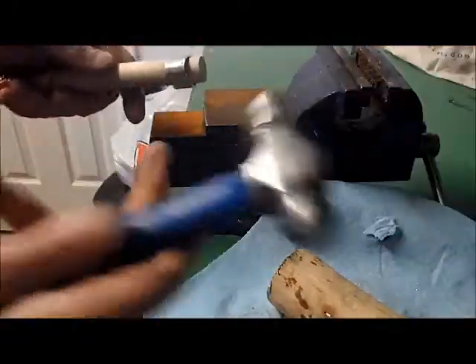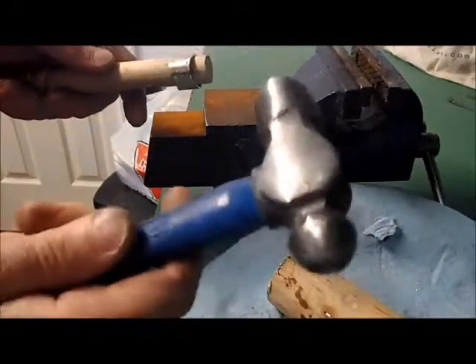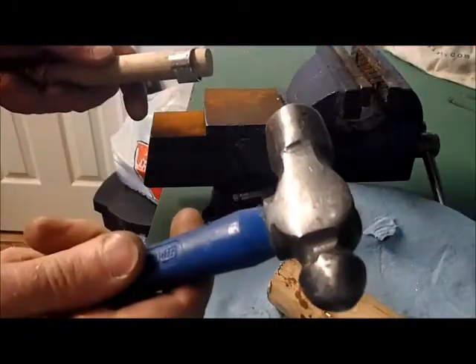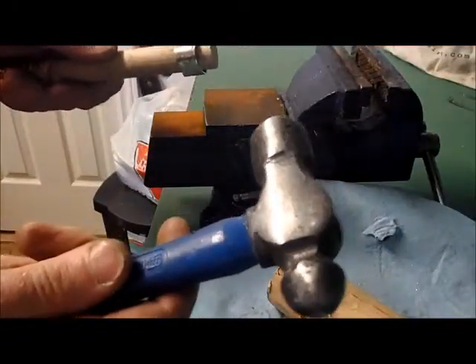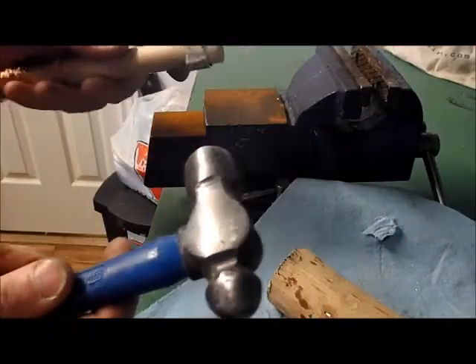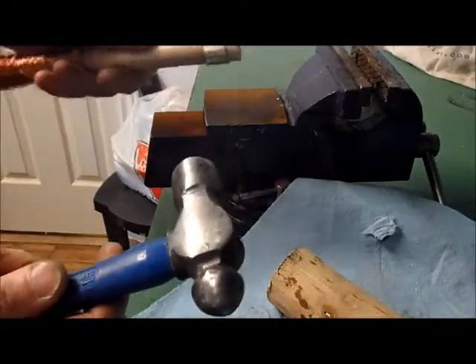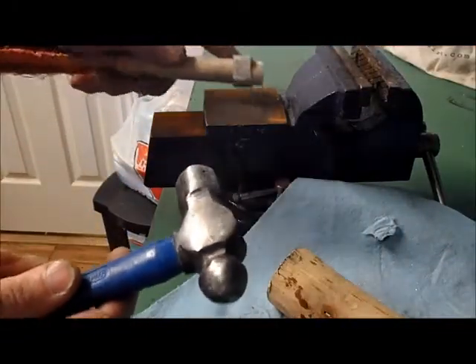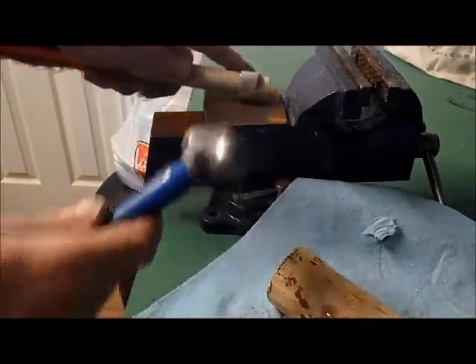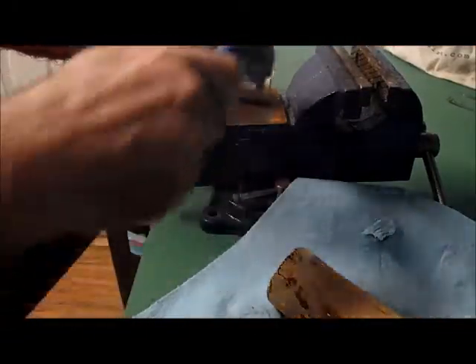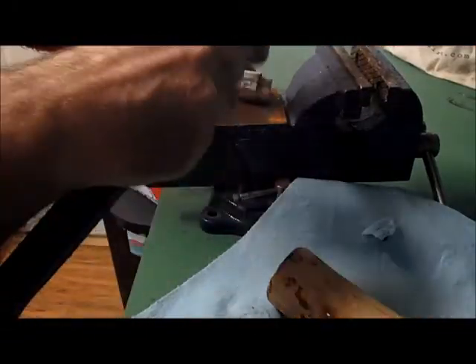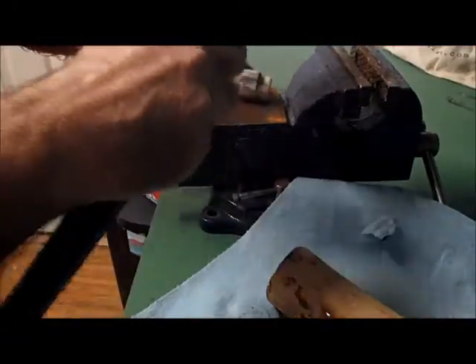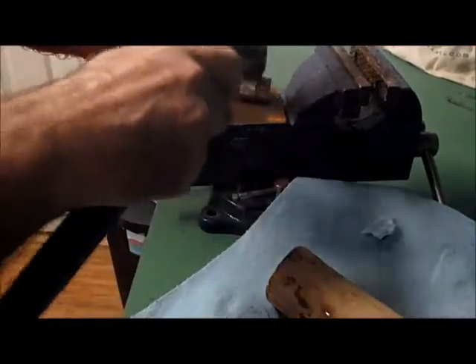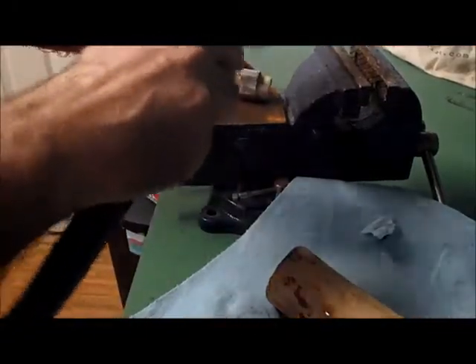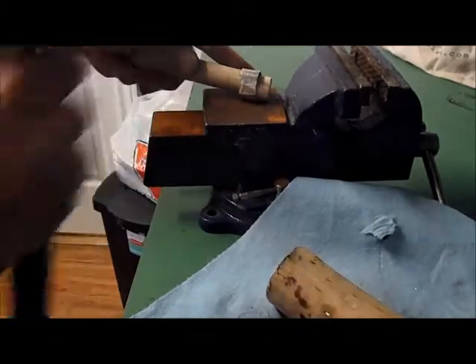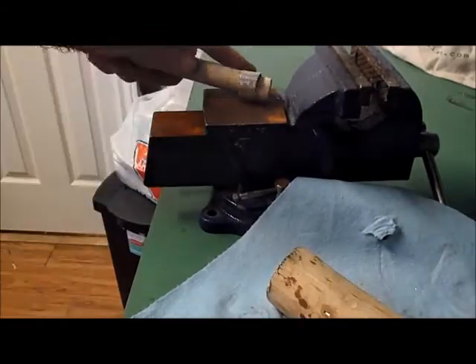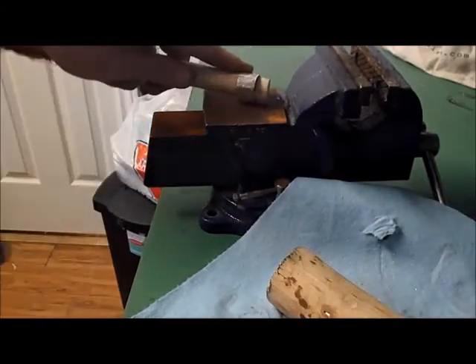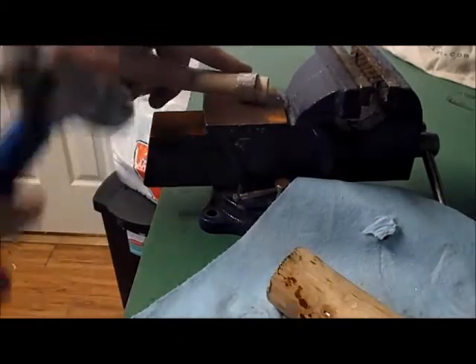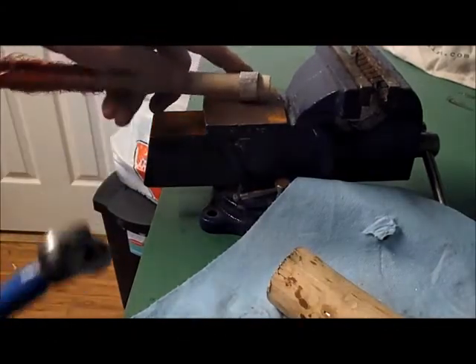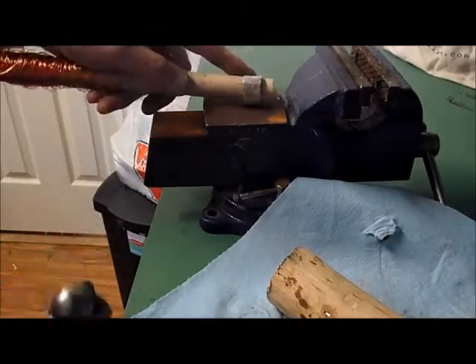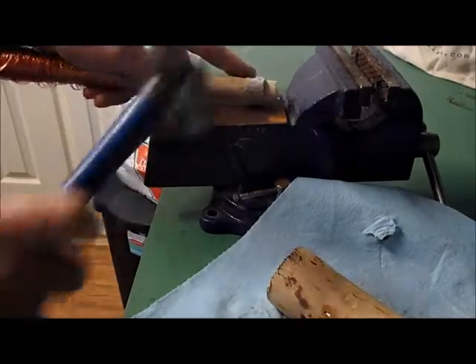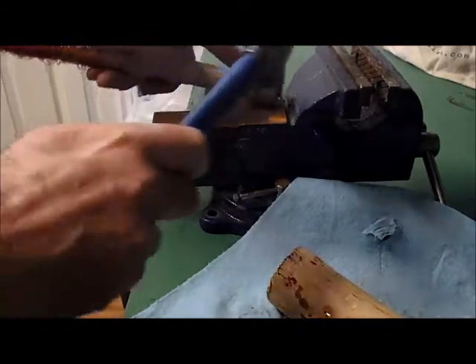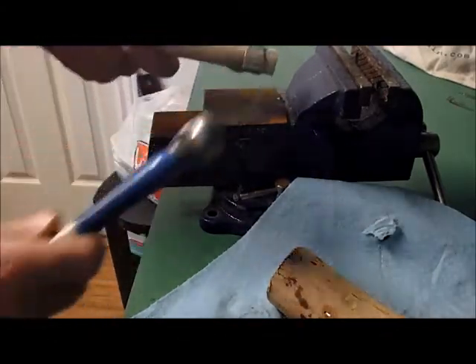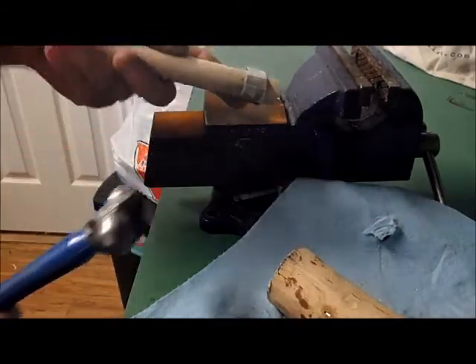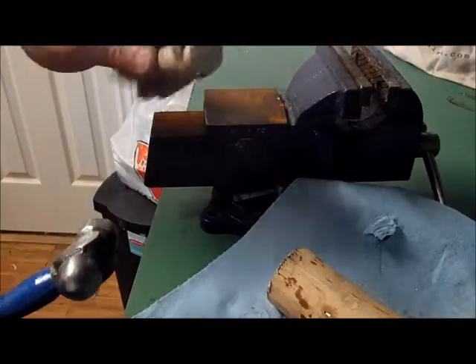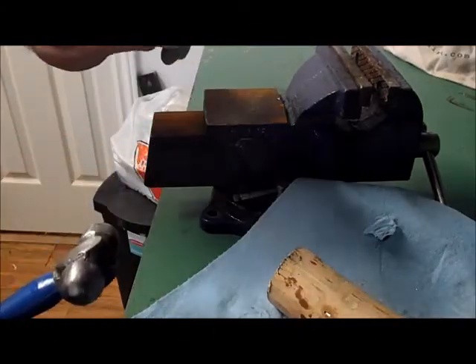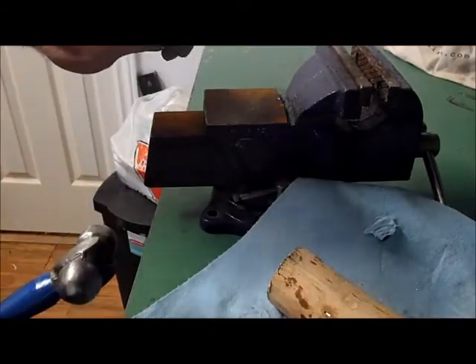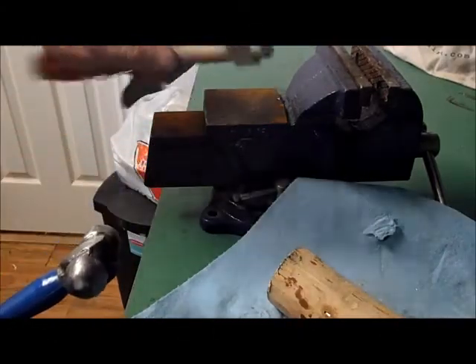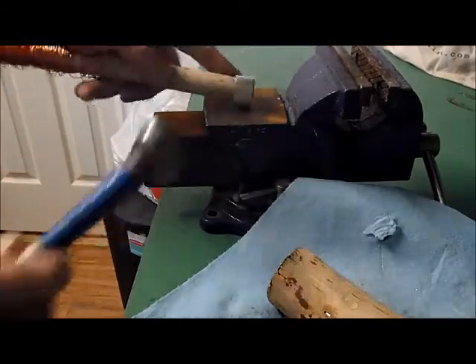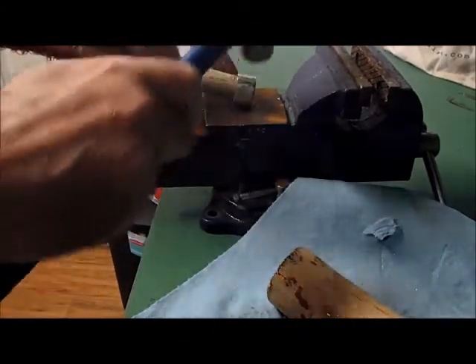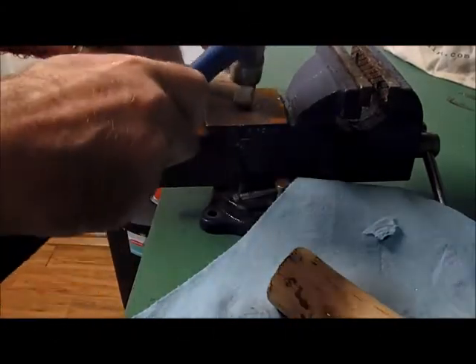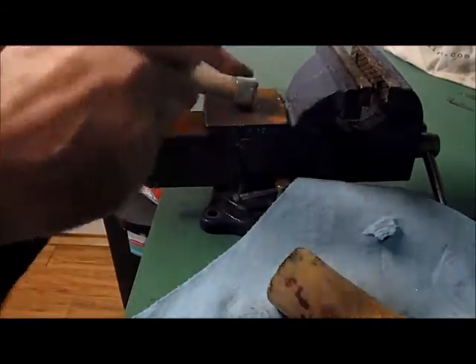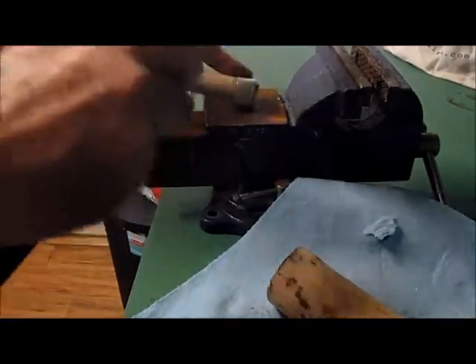You can use your light ball peen with just light pressure. All you're doing is trying to round off the edges.